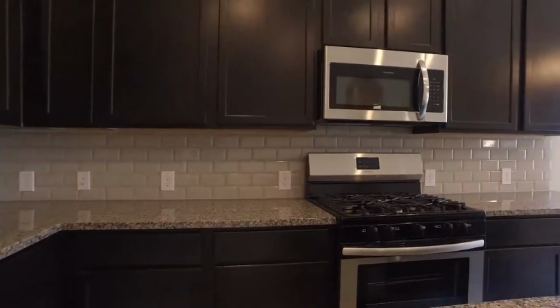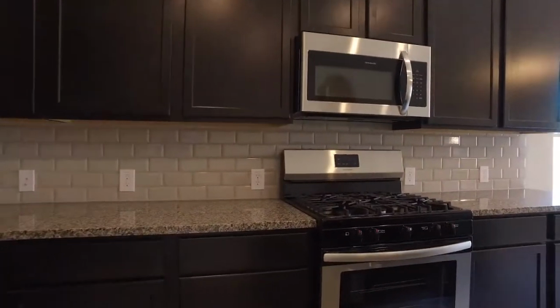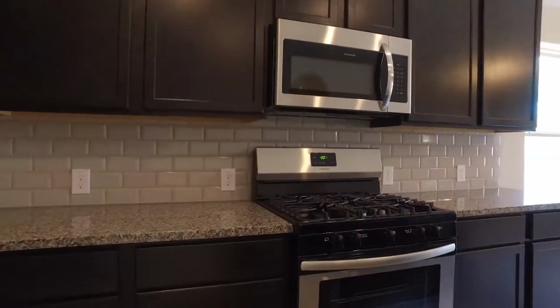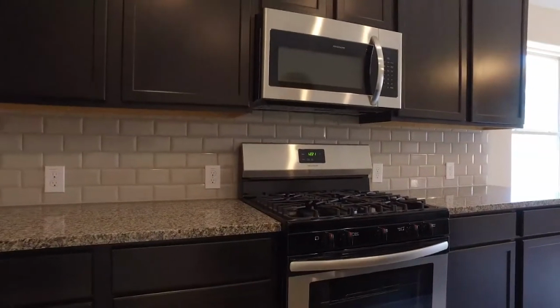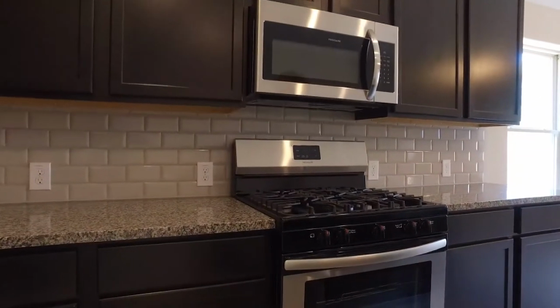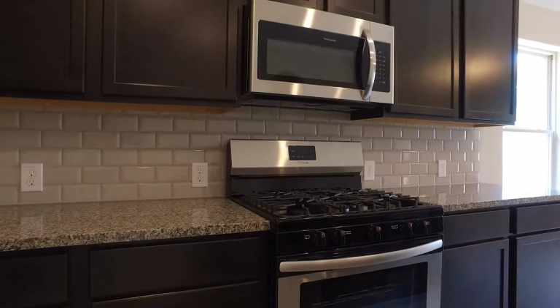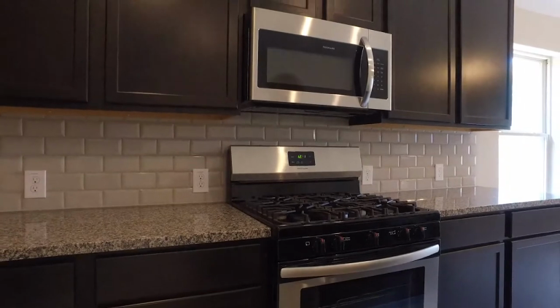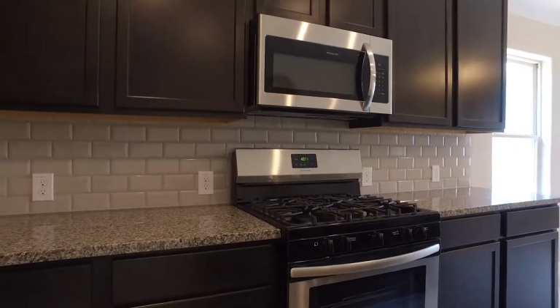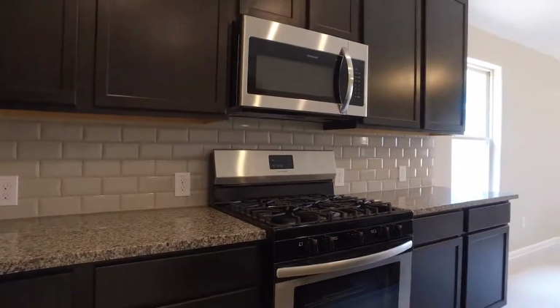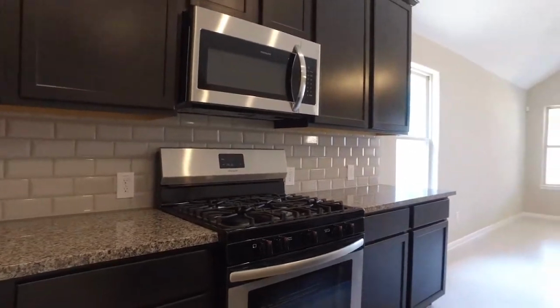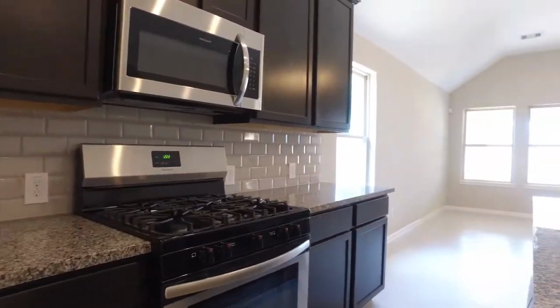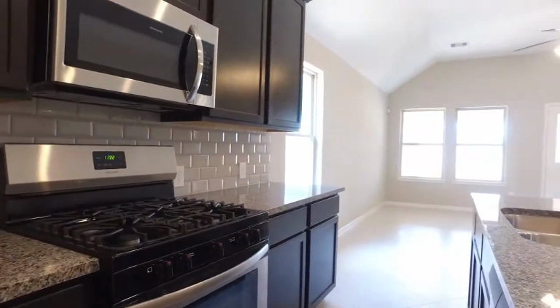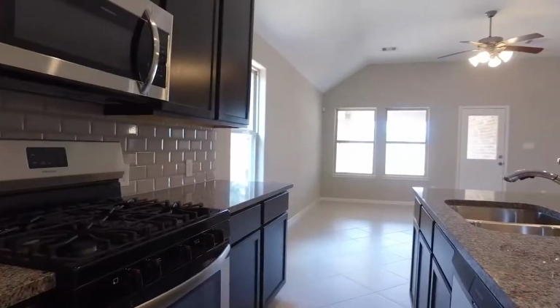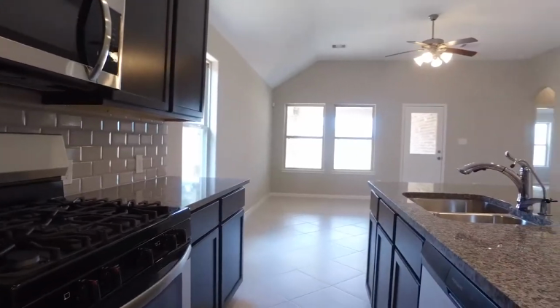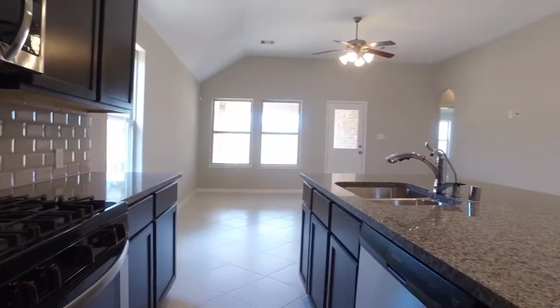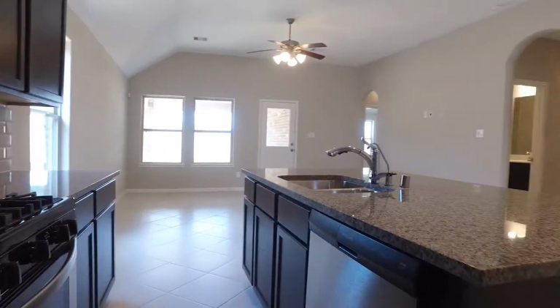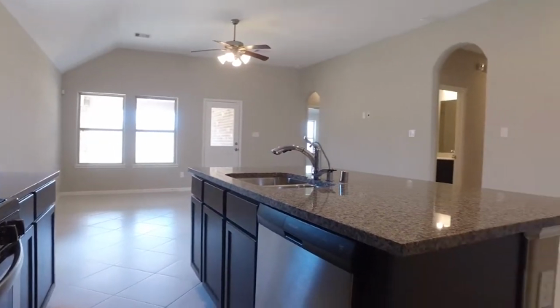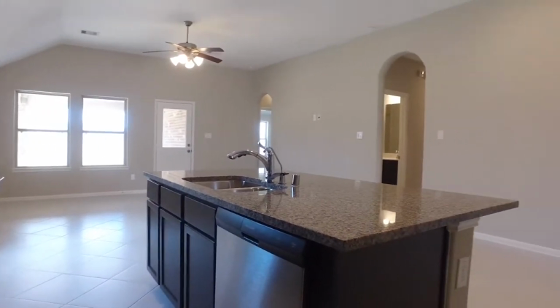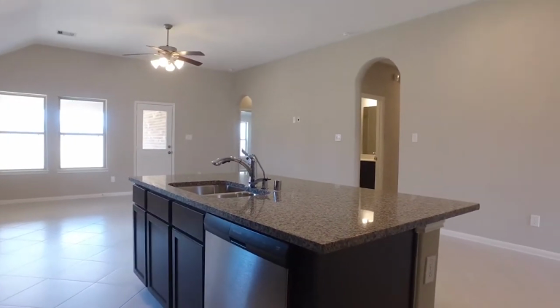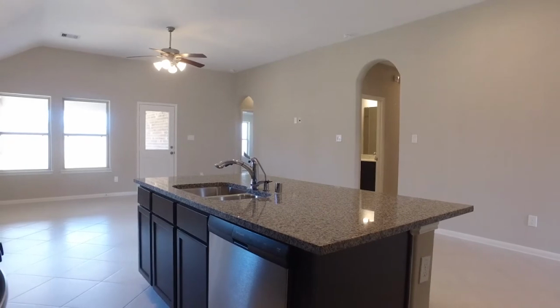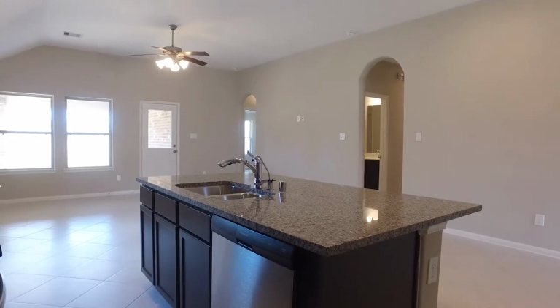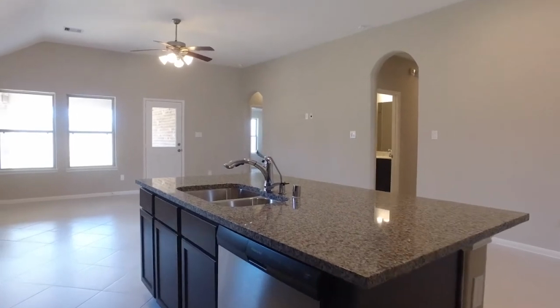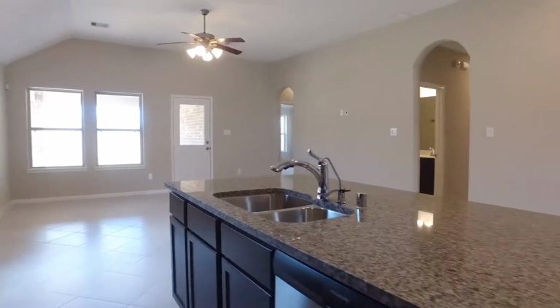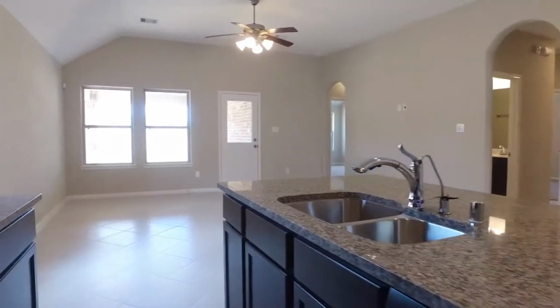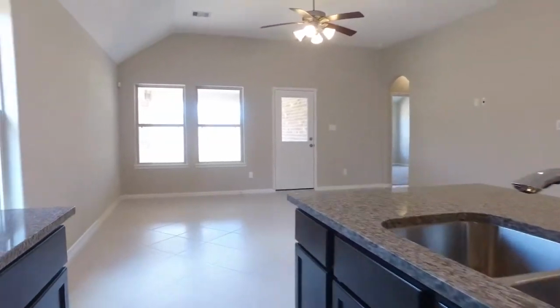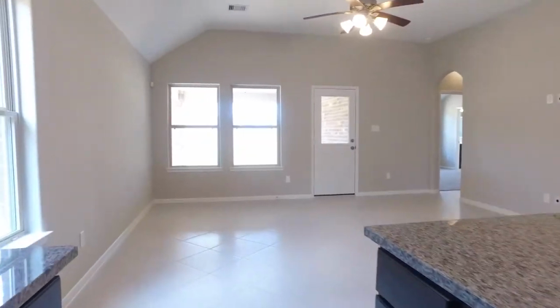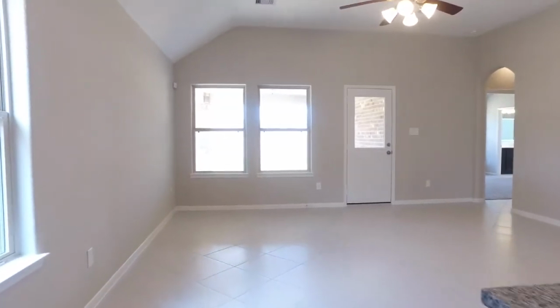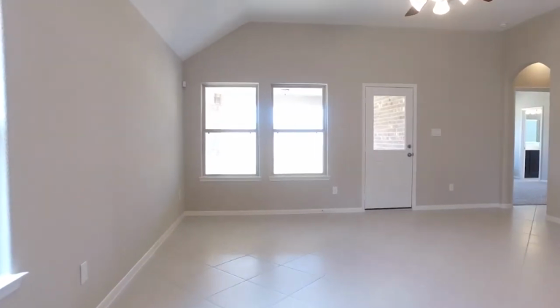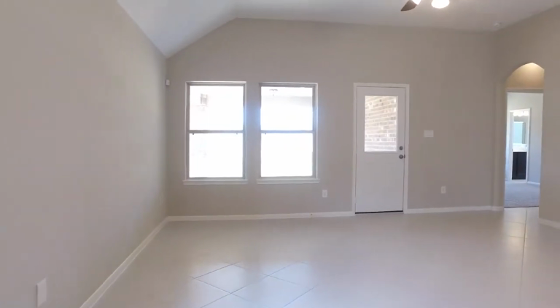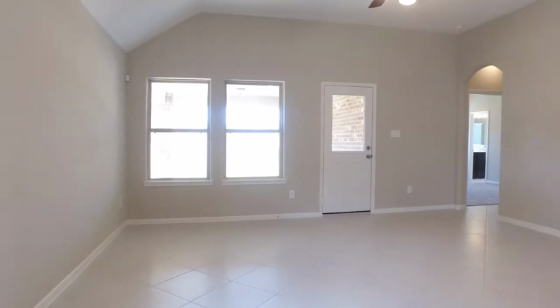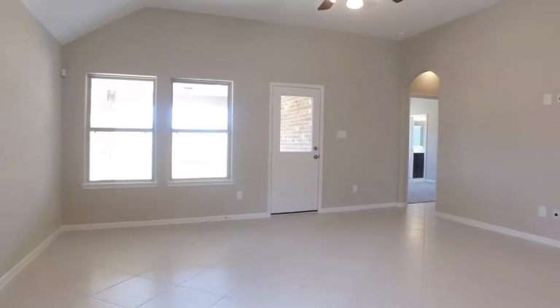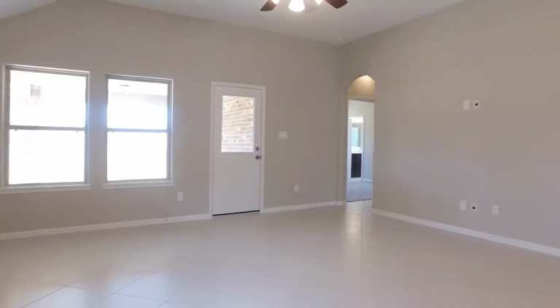Stainless steel appliances, a beautiful backsplash, 42-inch cabinets, a center island, granite countertops, brand new appliances. You could really enjoy this home.